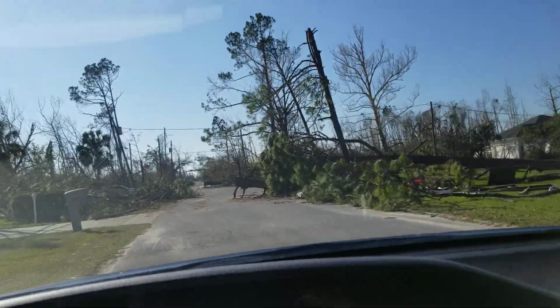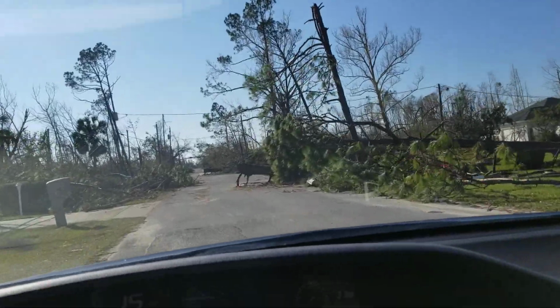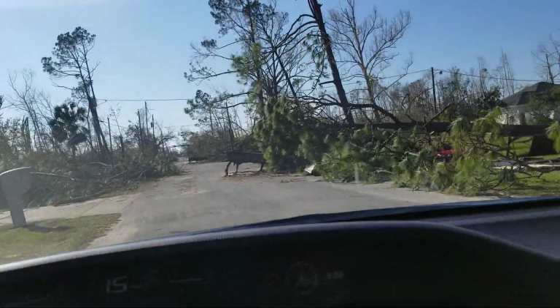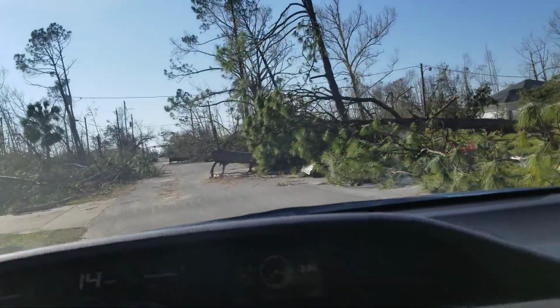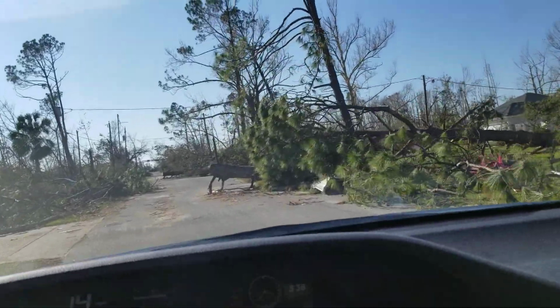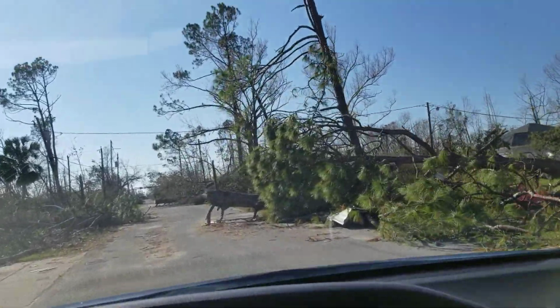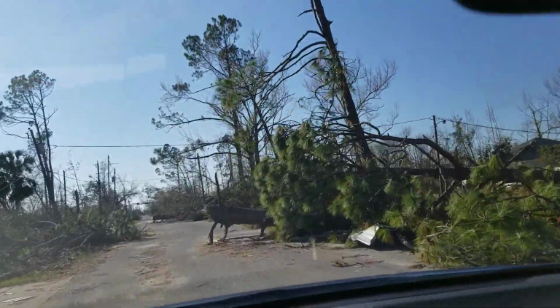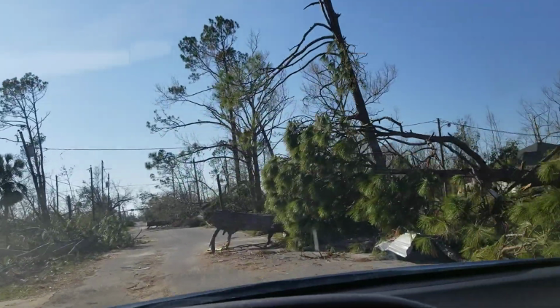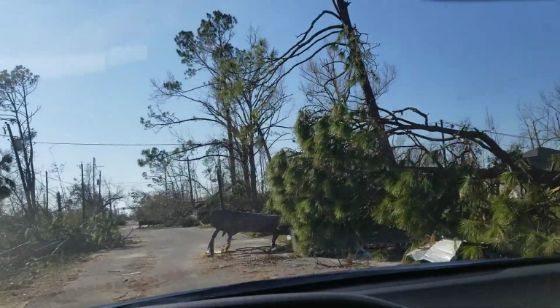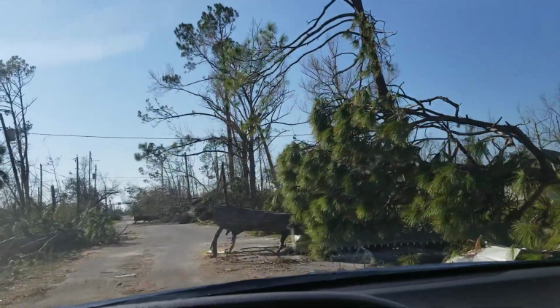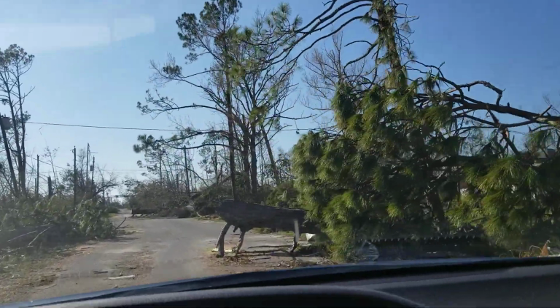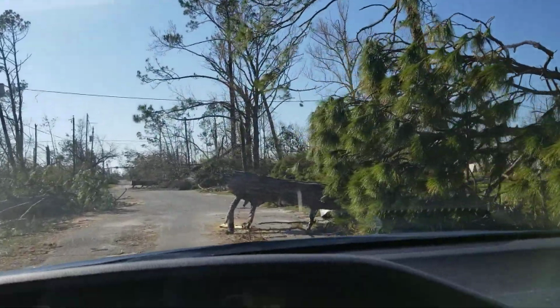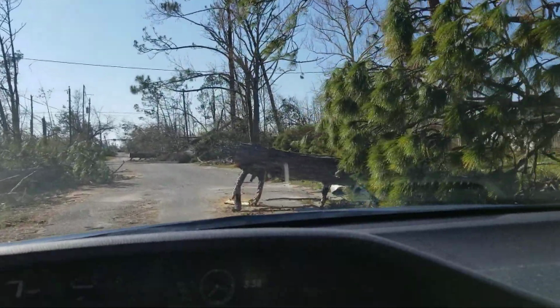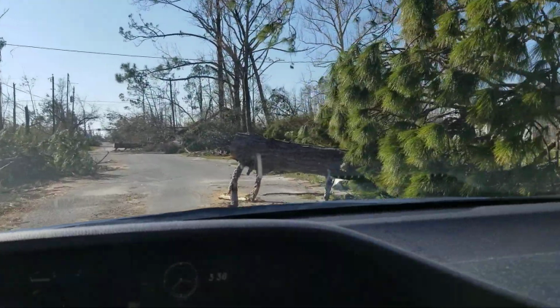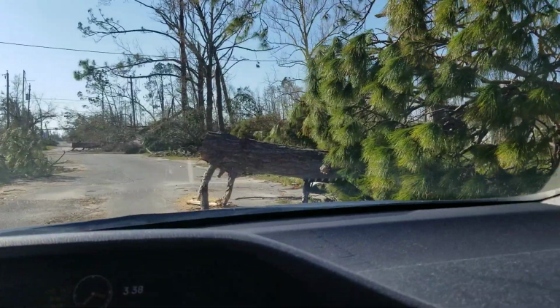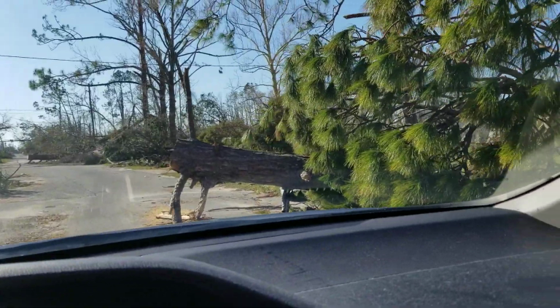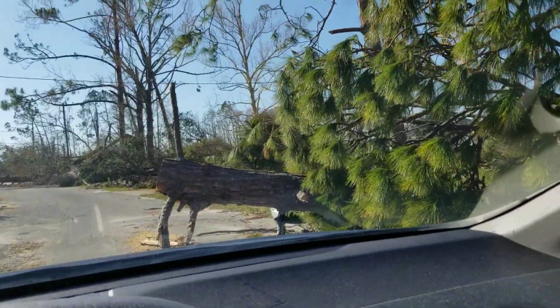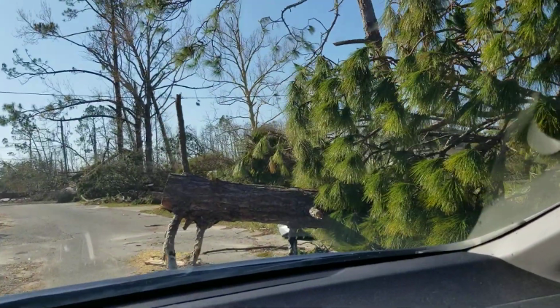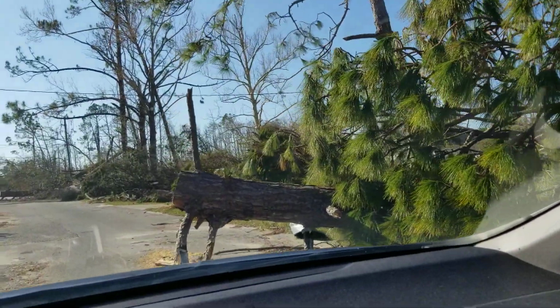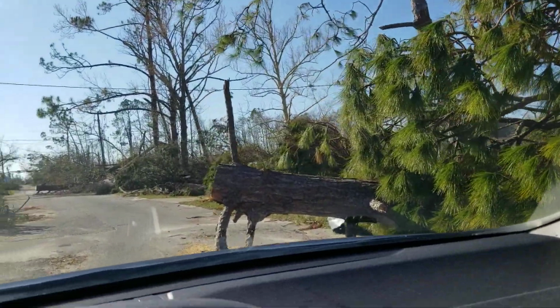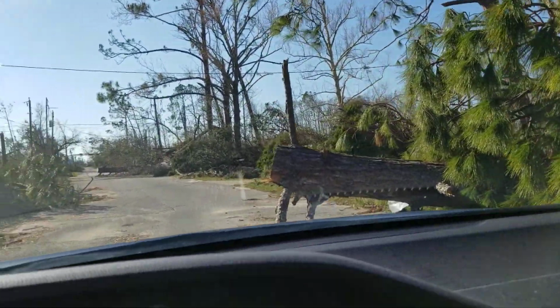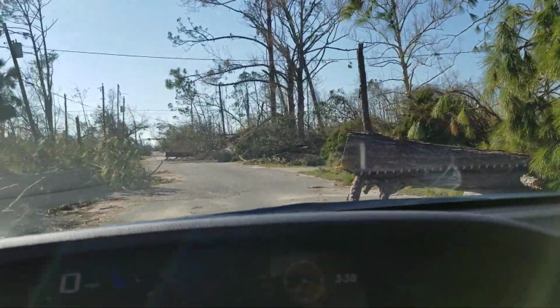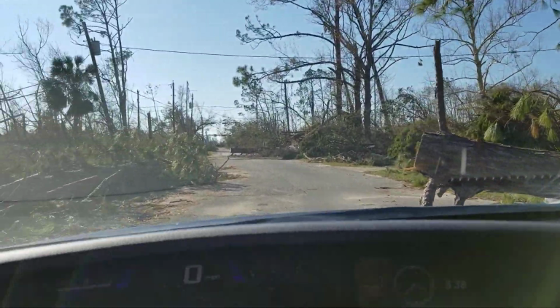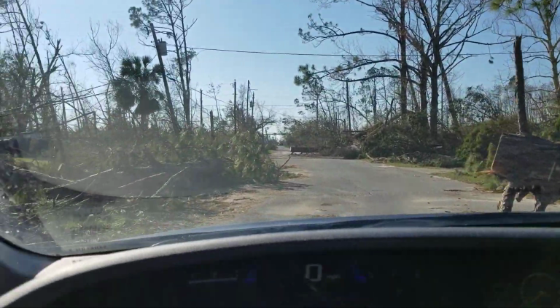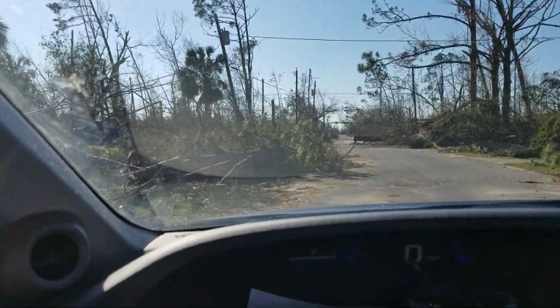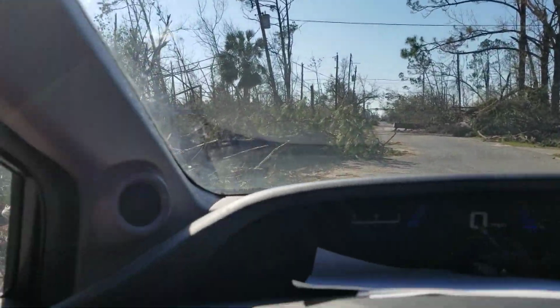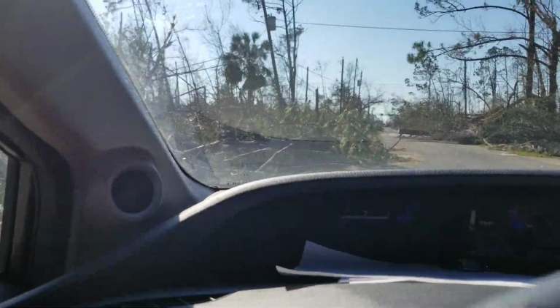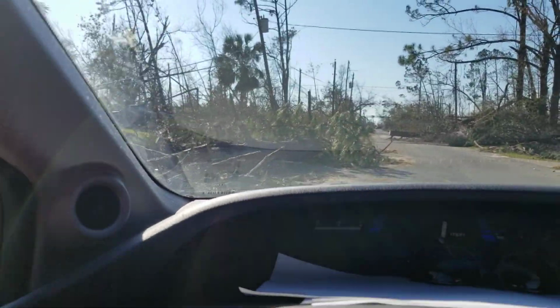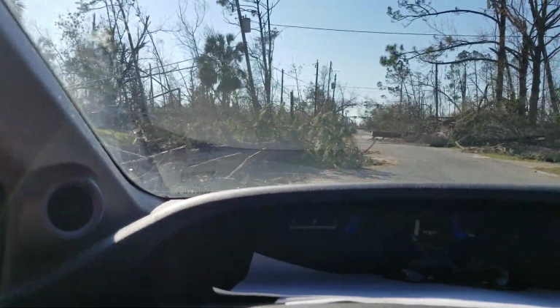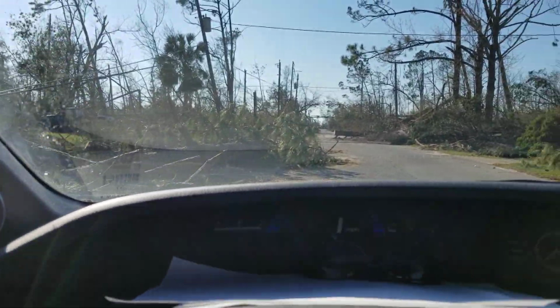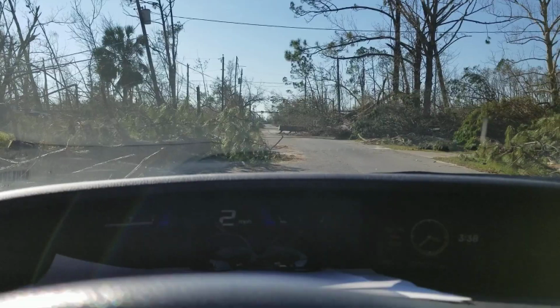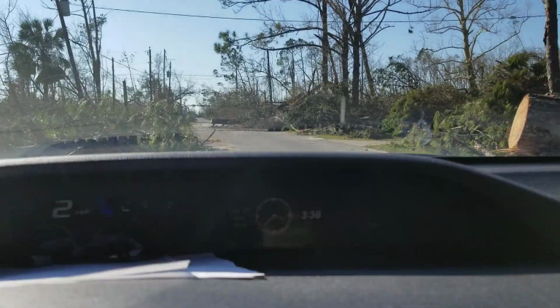But then you have to be careful if you're not paying attention, because you have to watch out for these trees that are falling over, that are in the road. You have to go around the trees.